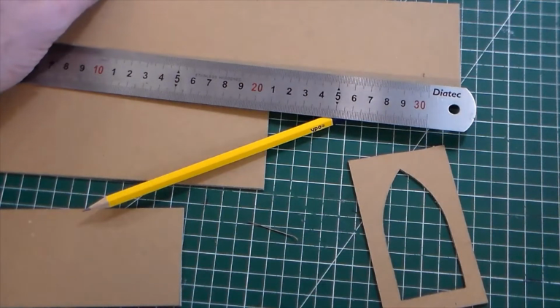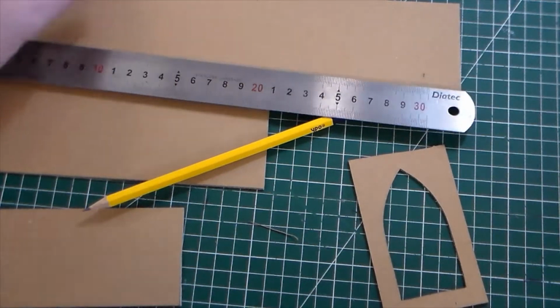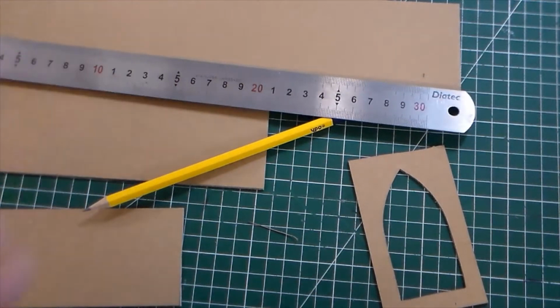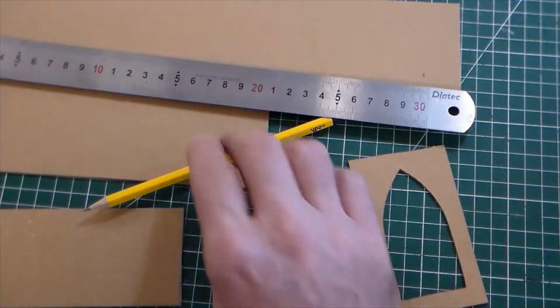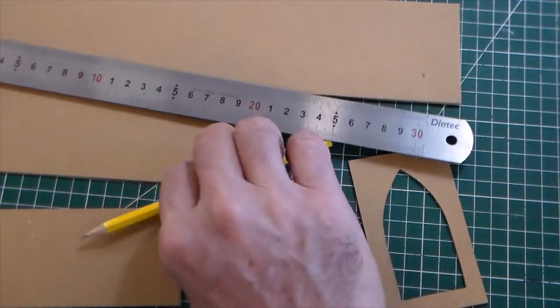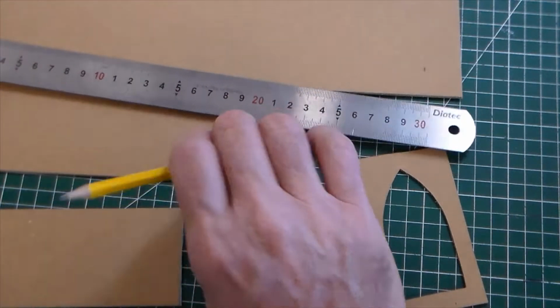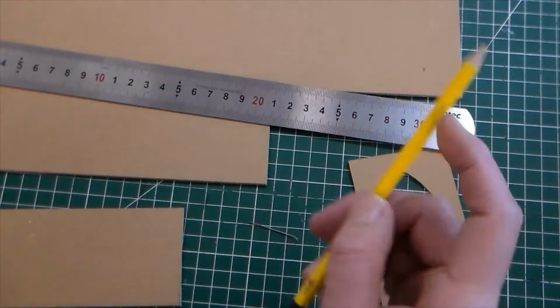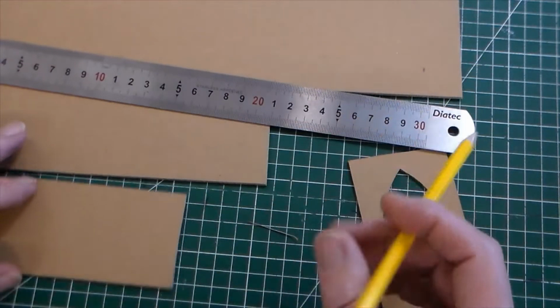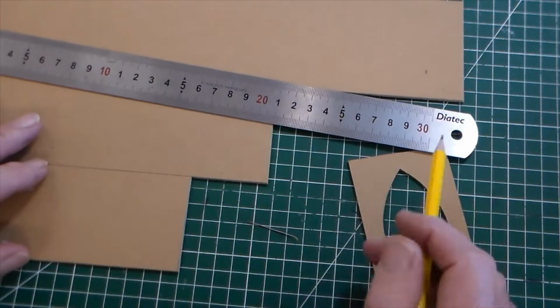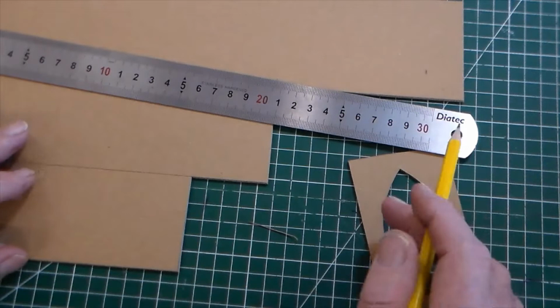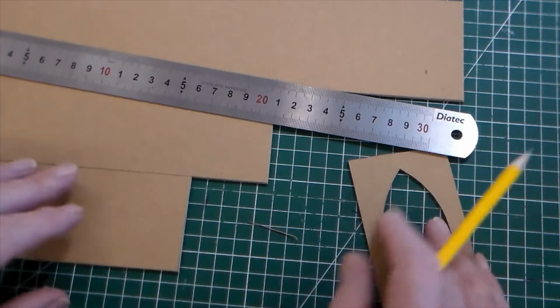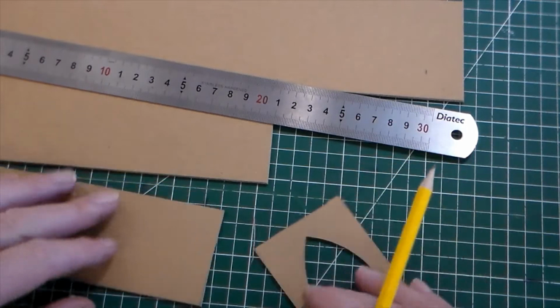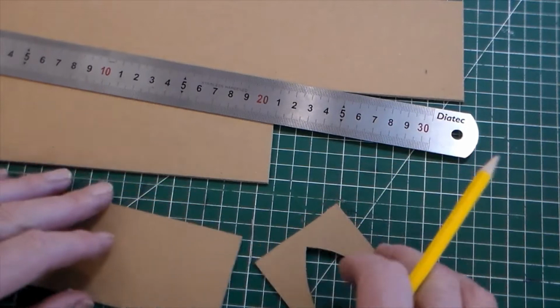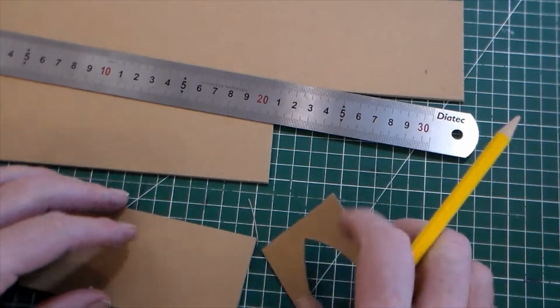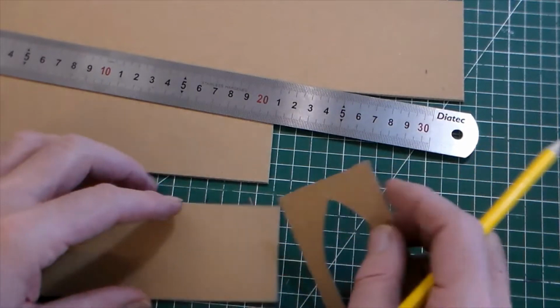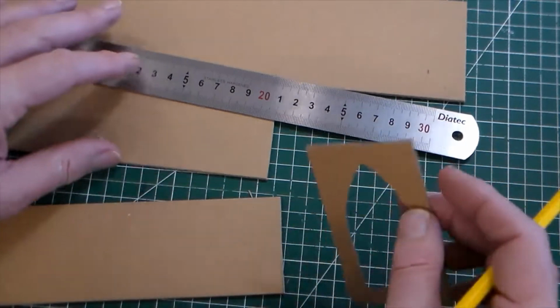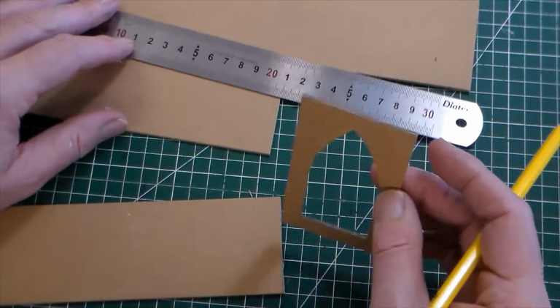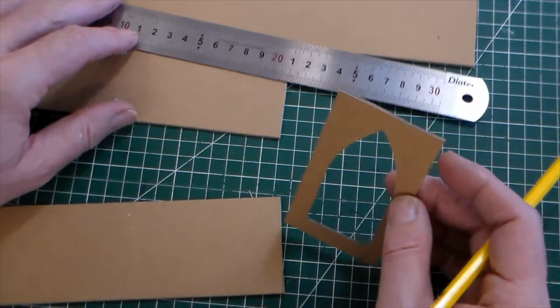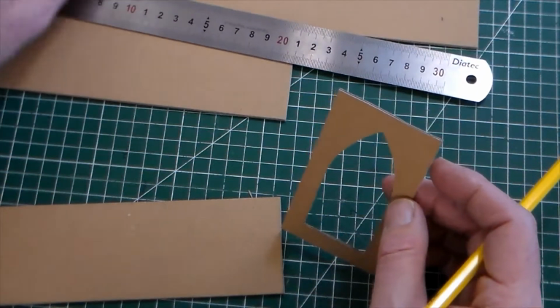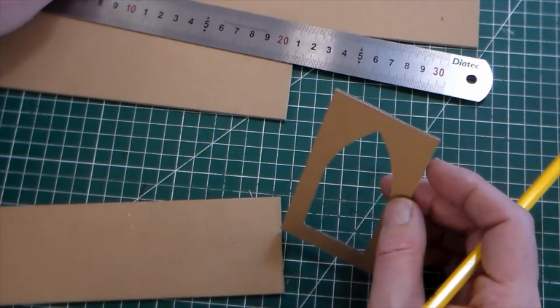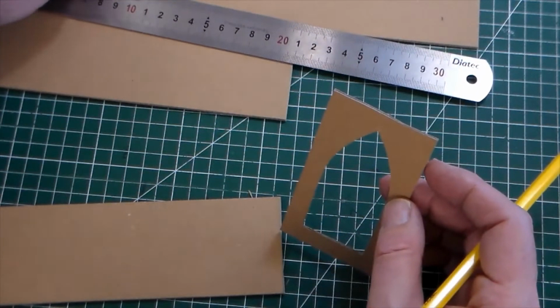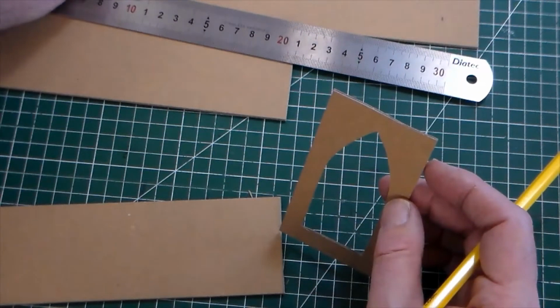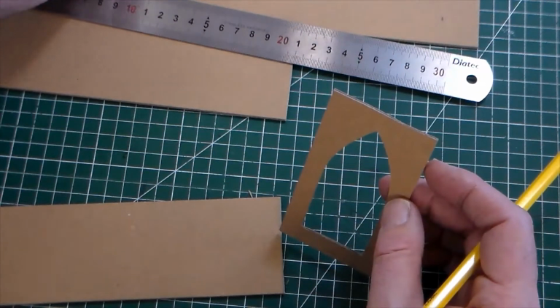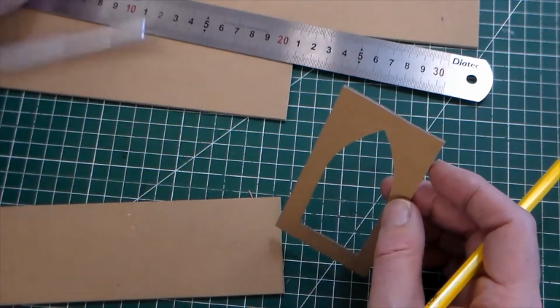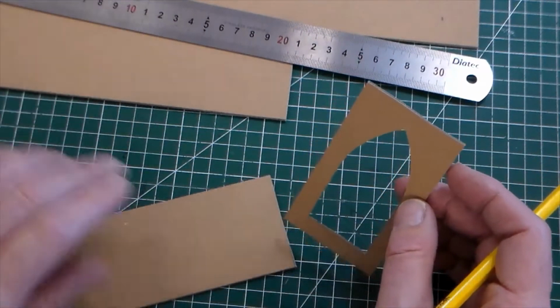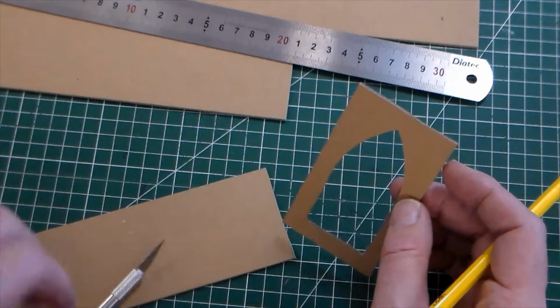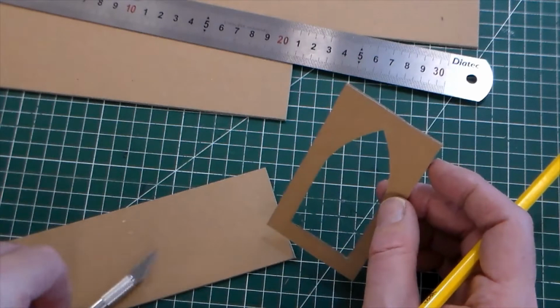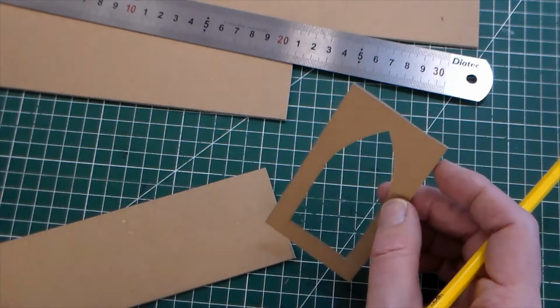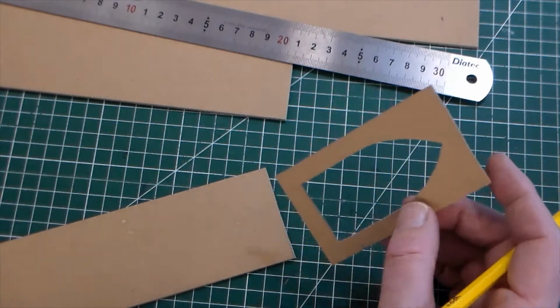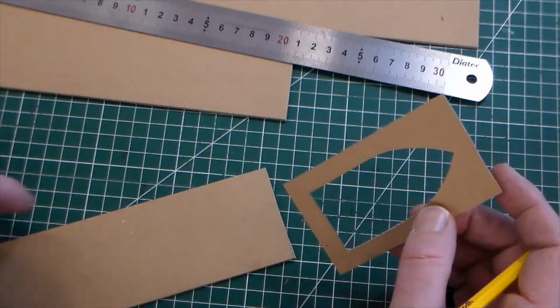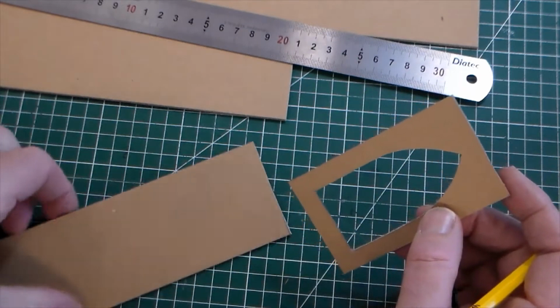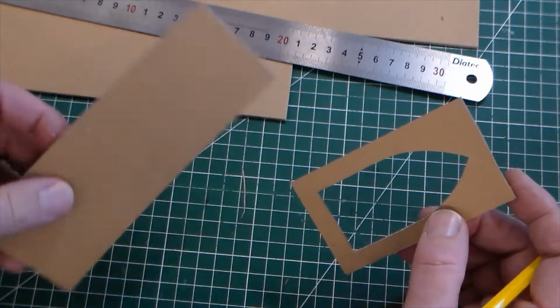The idea of this is for GCSE coursework — to make a small model of a garden light, just to look at some design ideas.